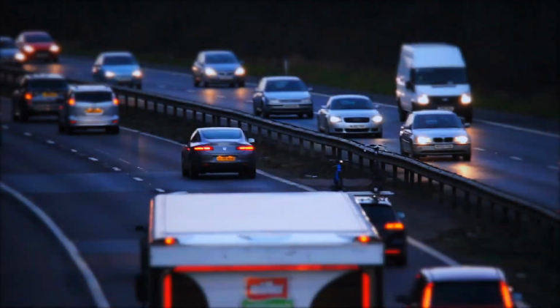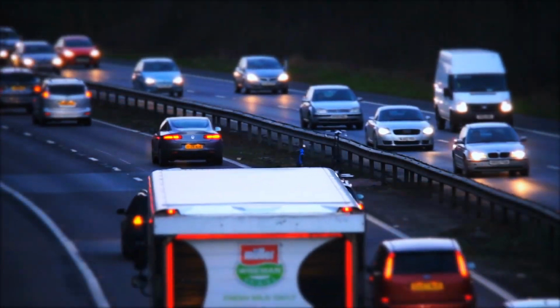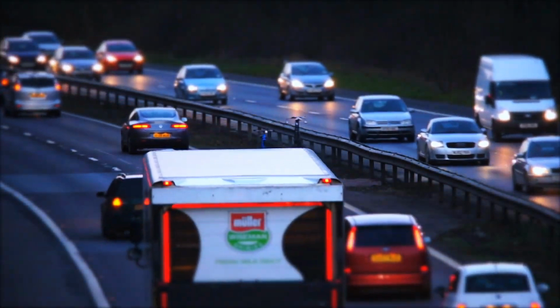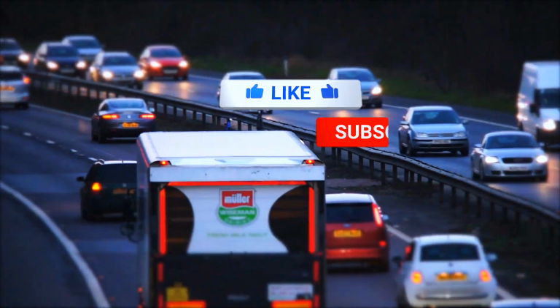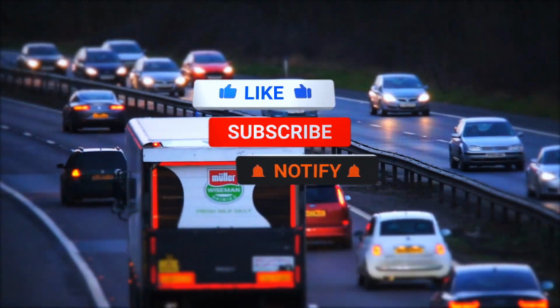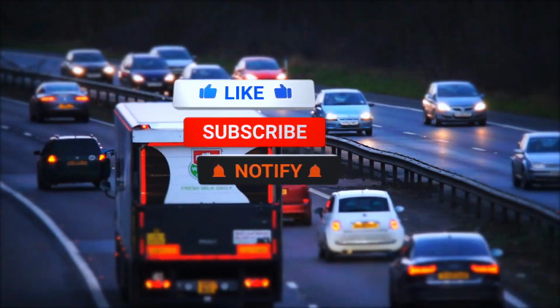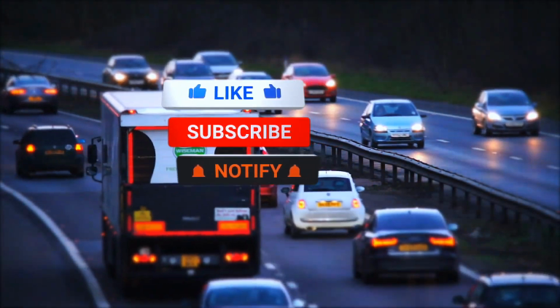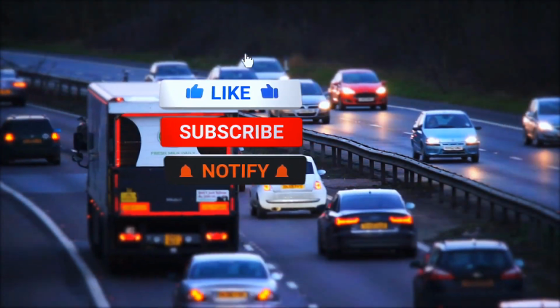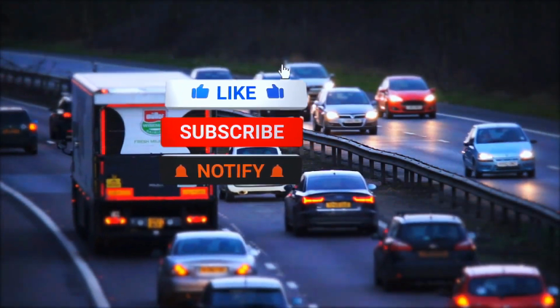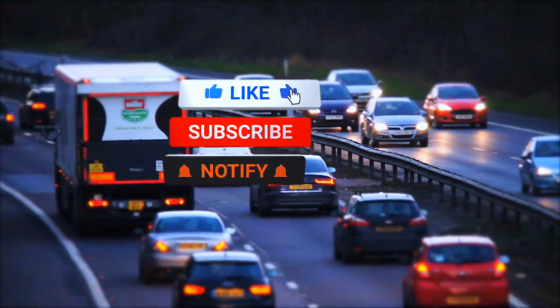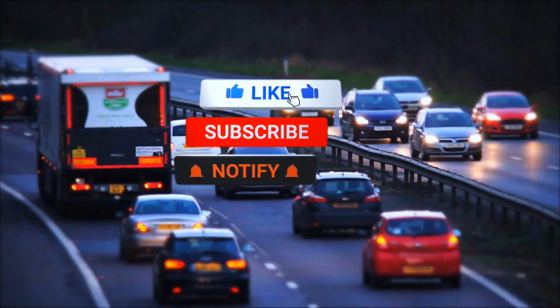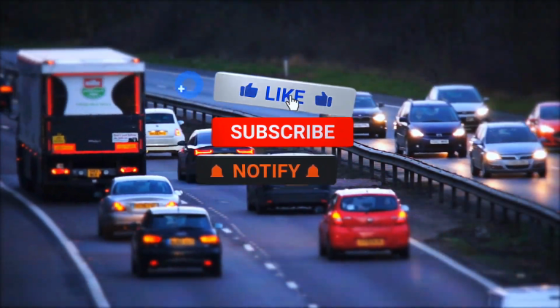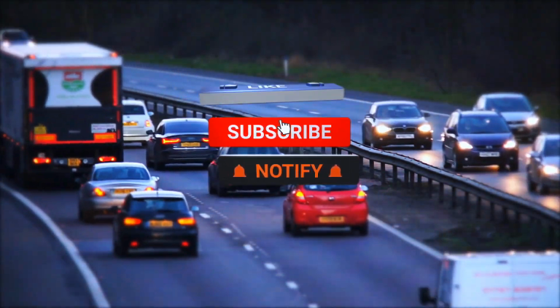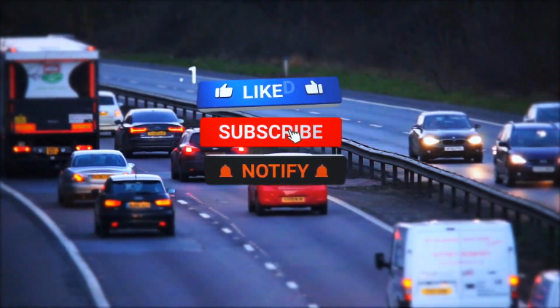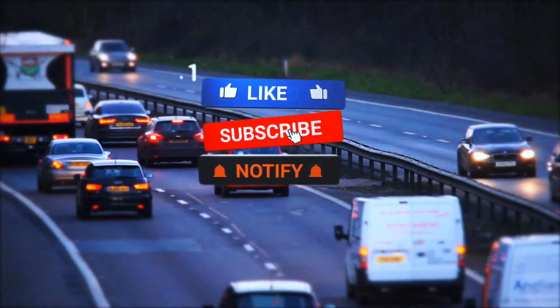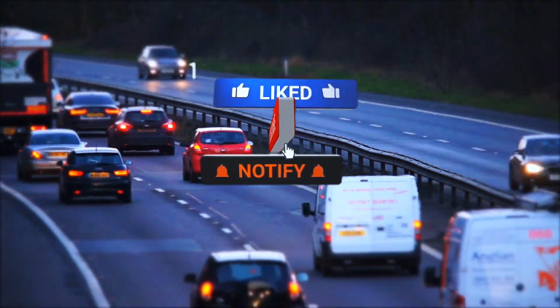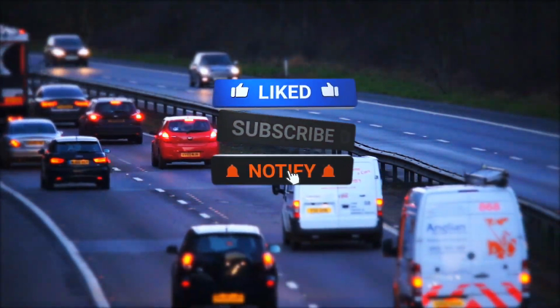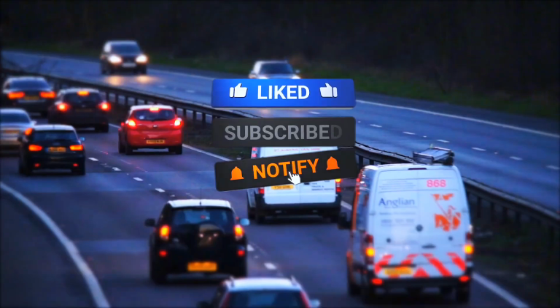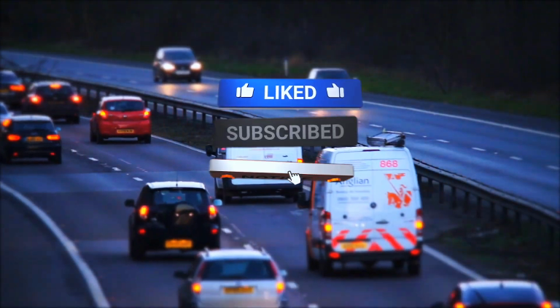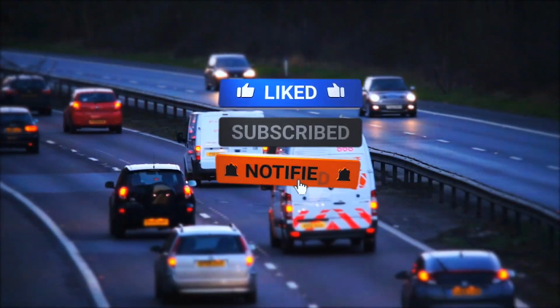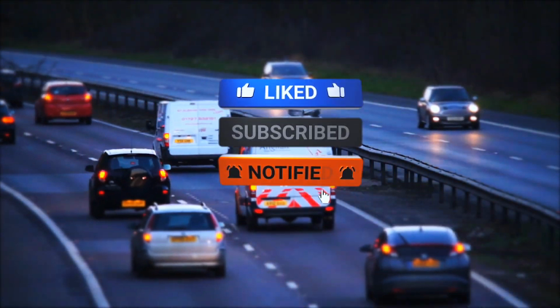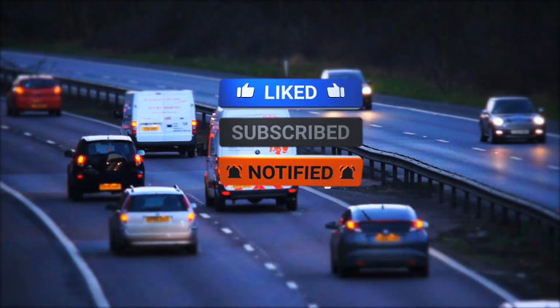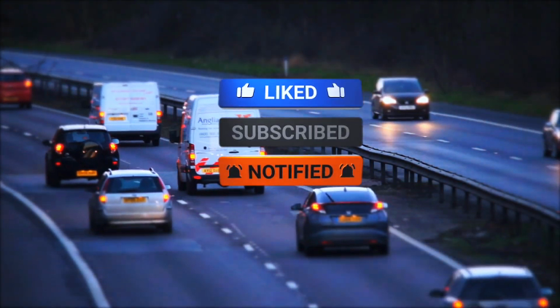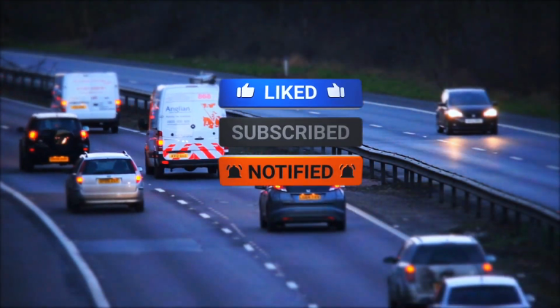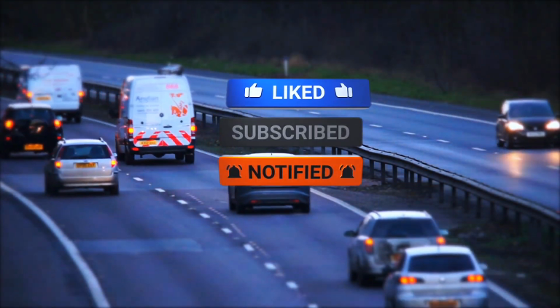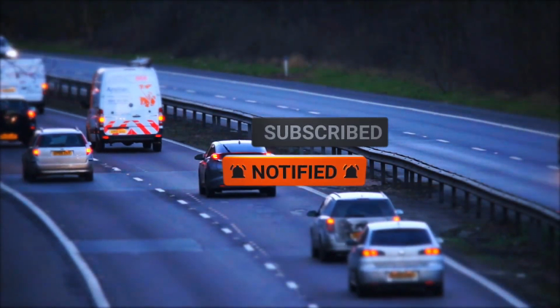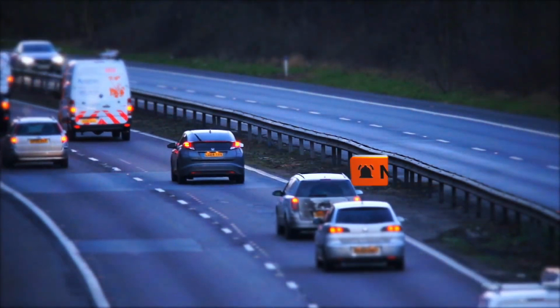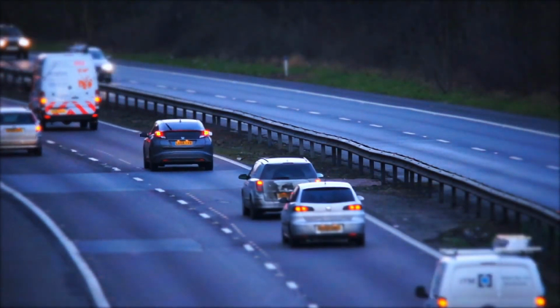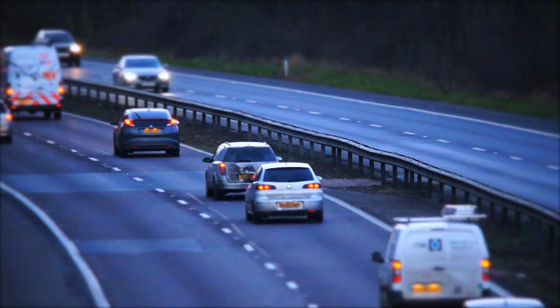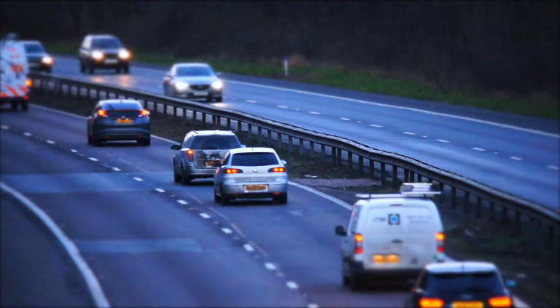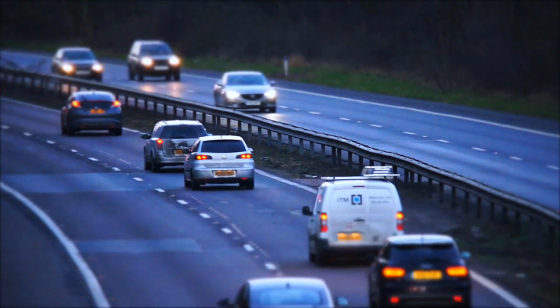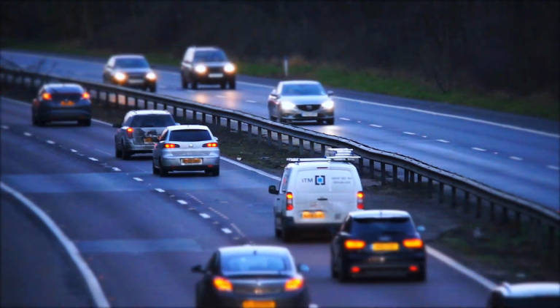Like this video if you found it helpful, subscribe for more tool reviews, and drop a comment if you've used the DS-160. We'd love to hear your experience.